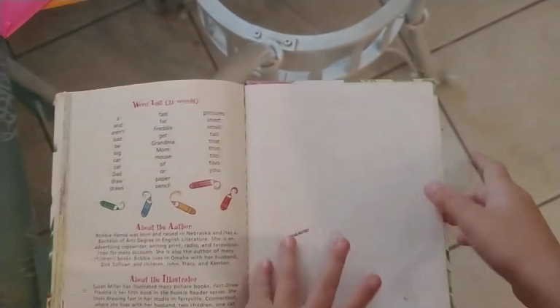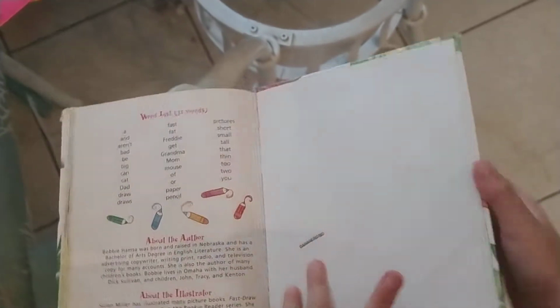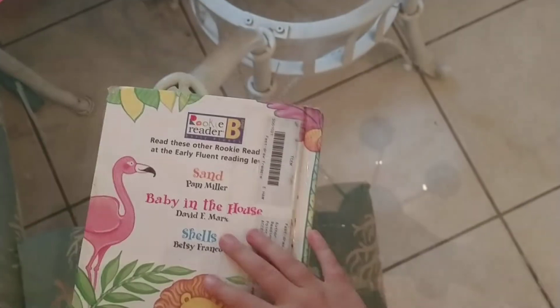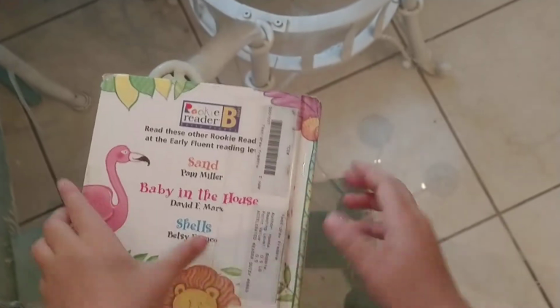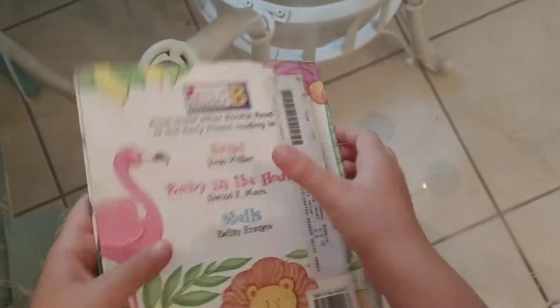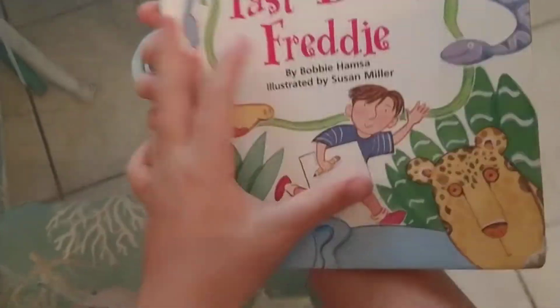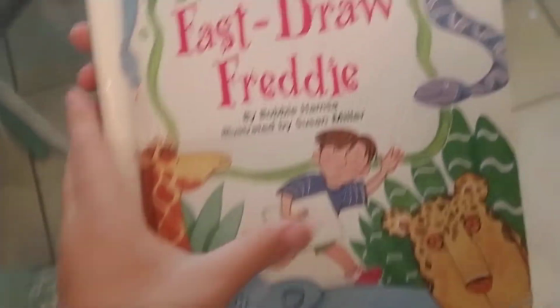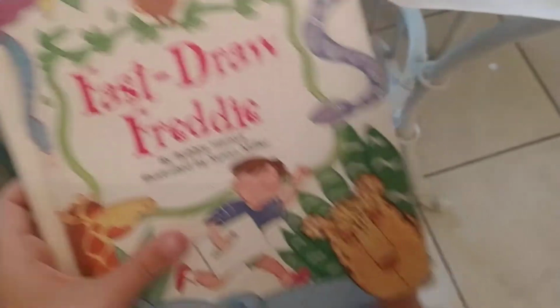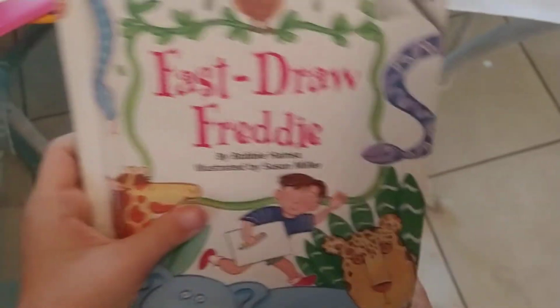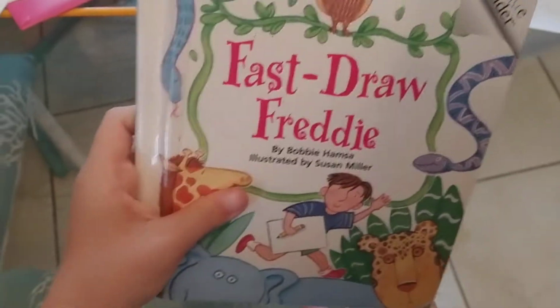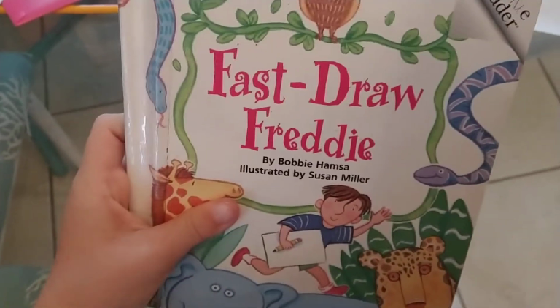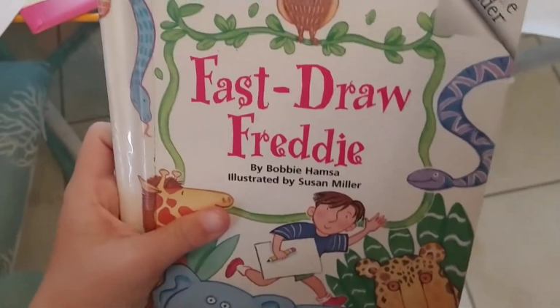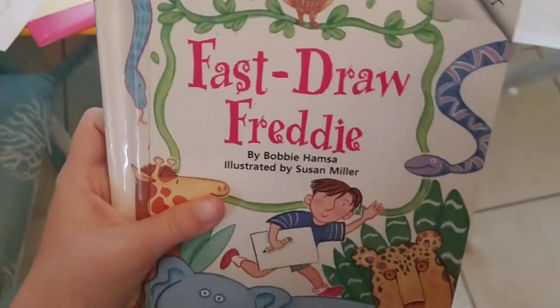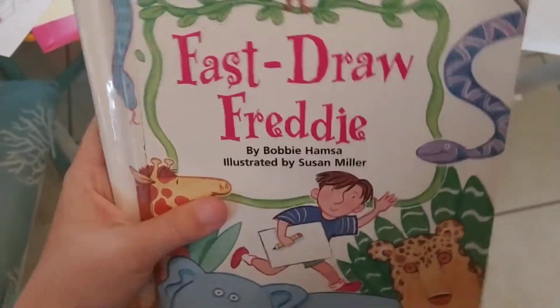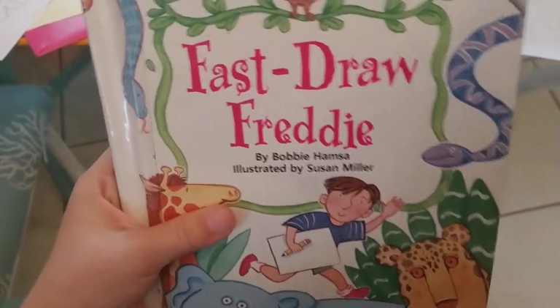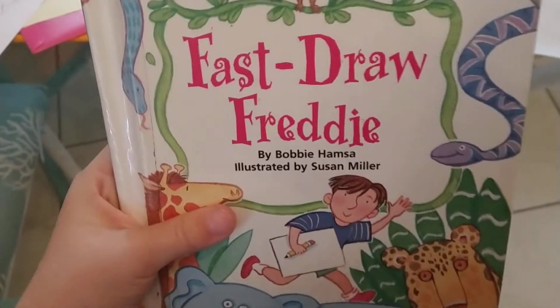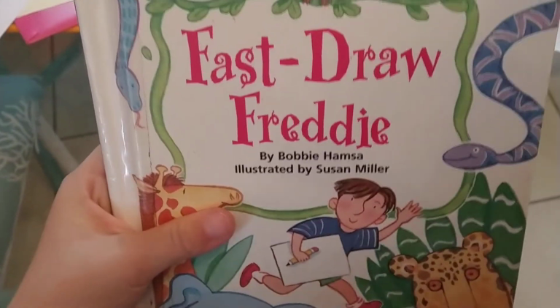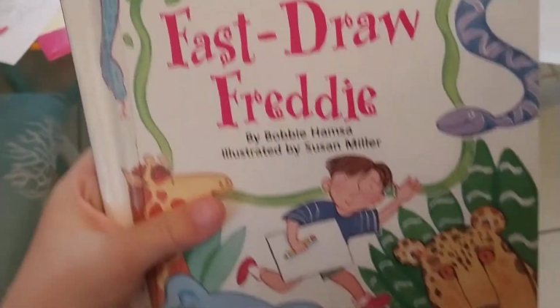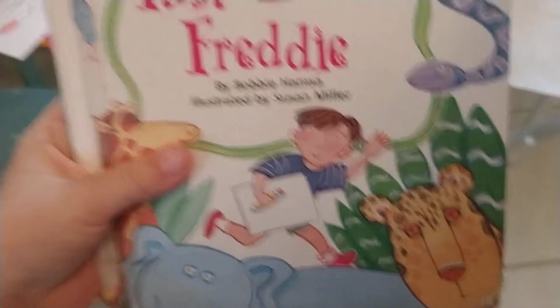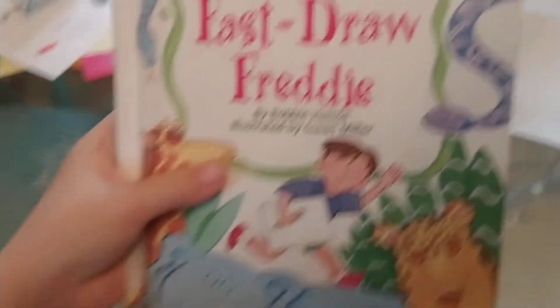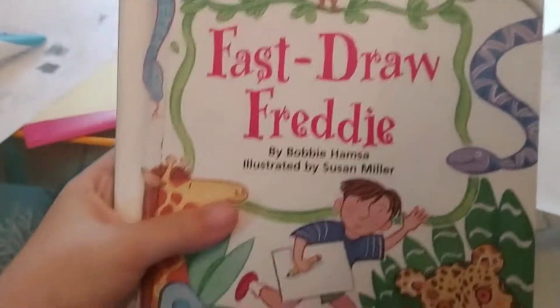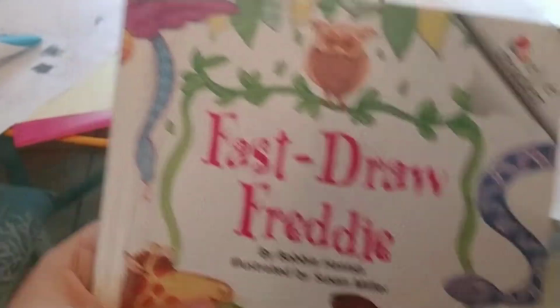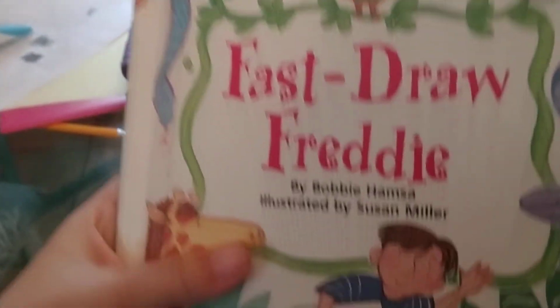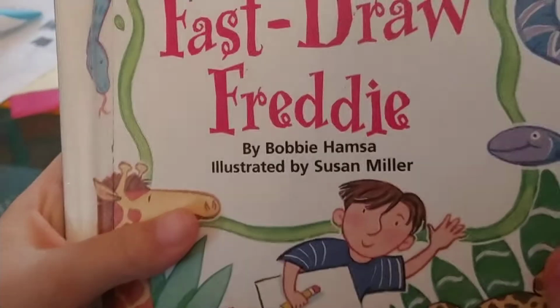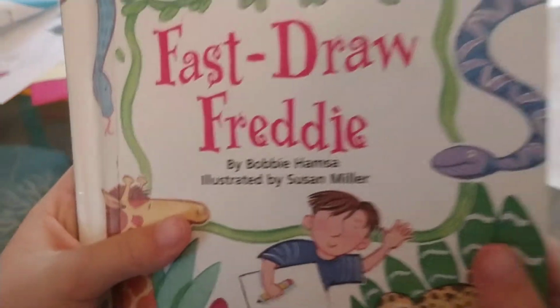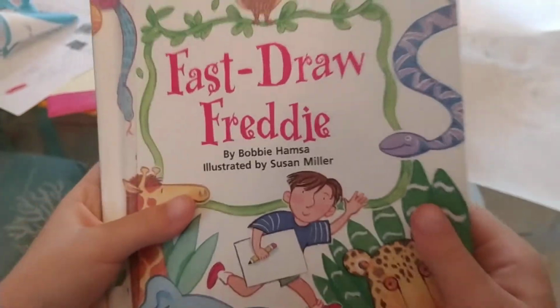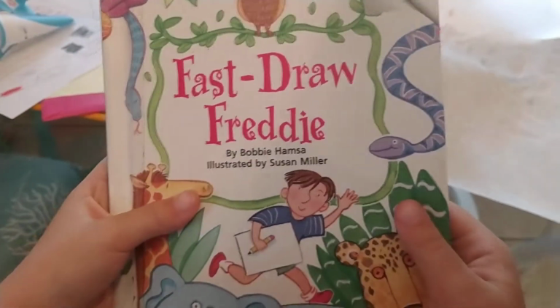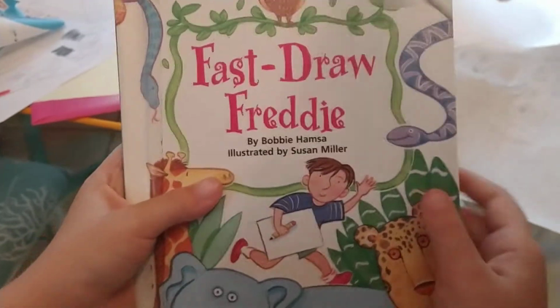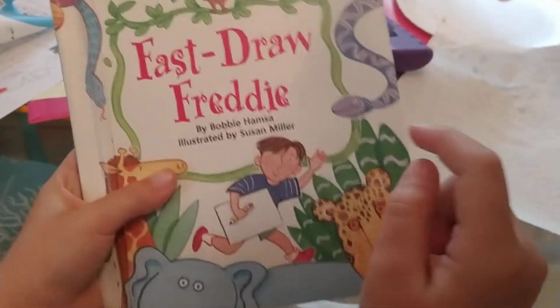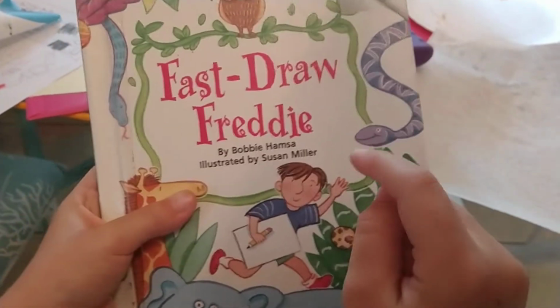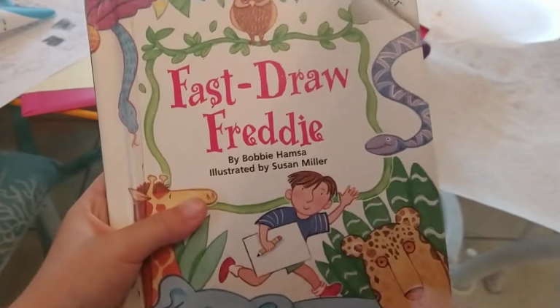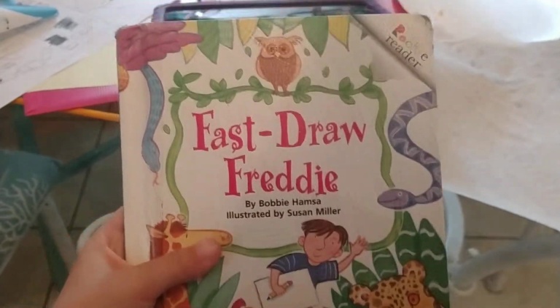Okay, I hope you liked that book, and later we might do another video. It's Friday night, no school, so I'm staying up late. Here's what the cover looks like. Bye!